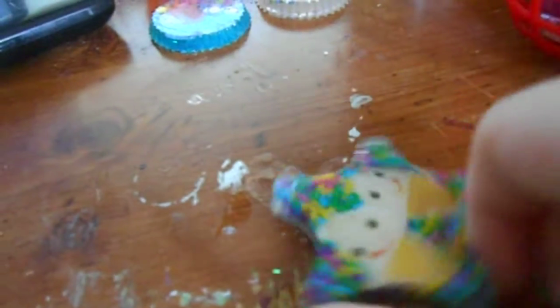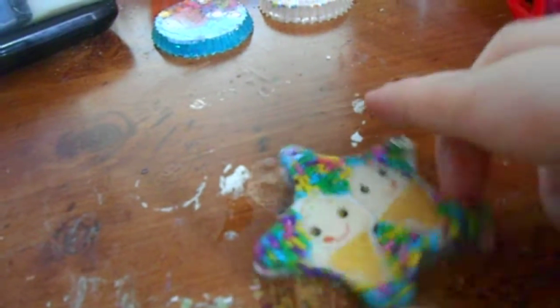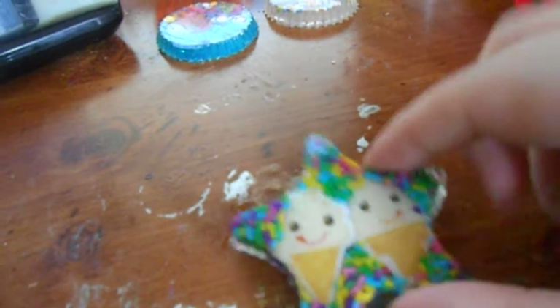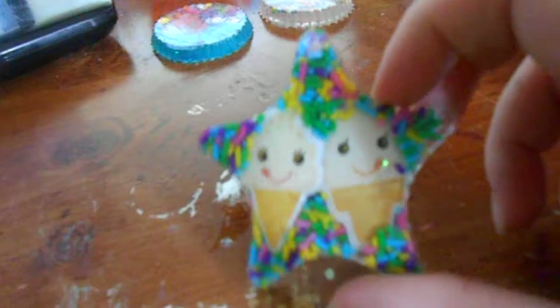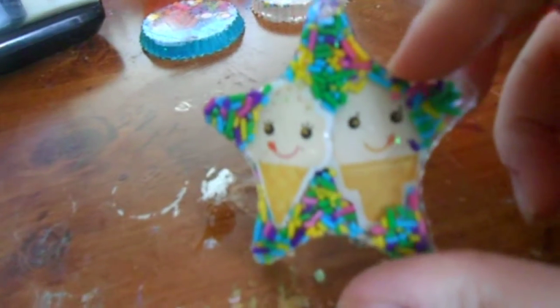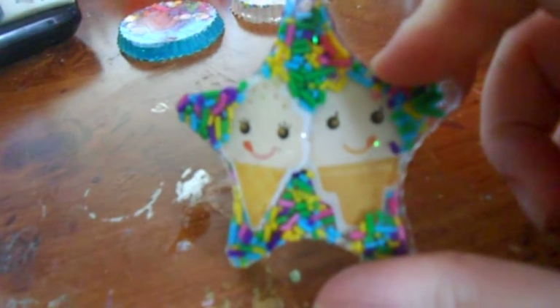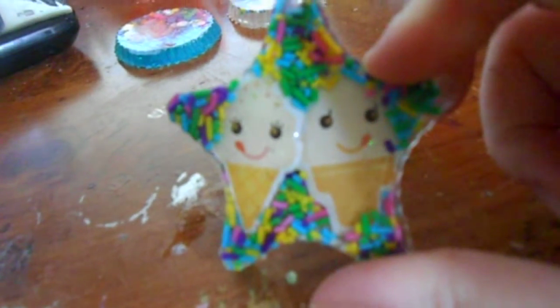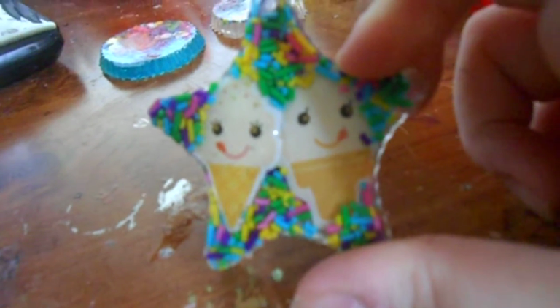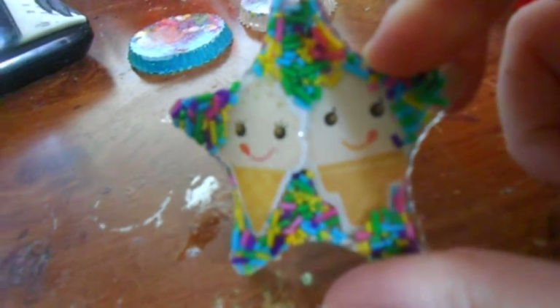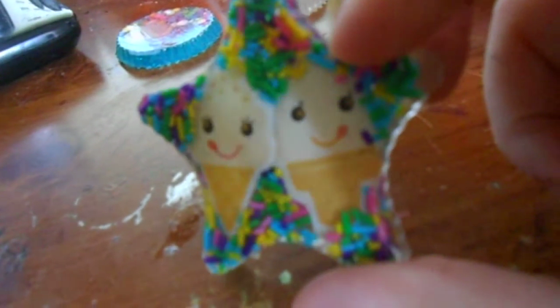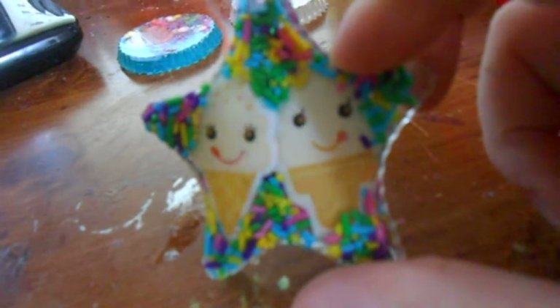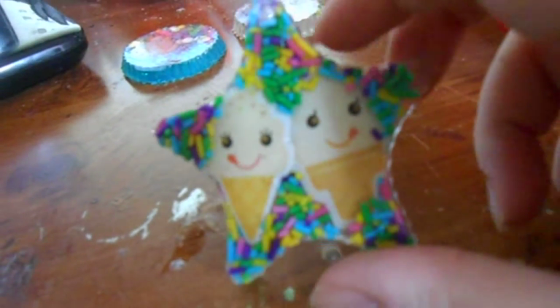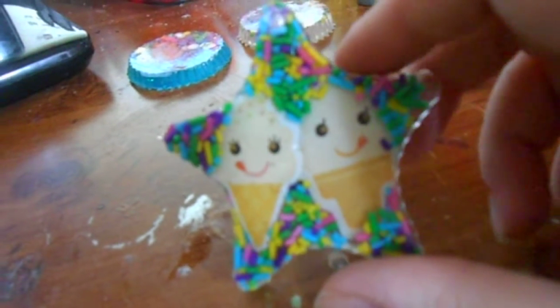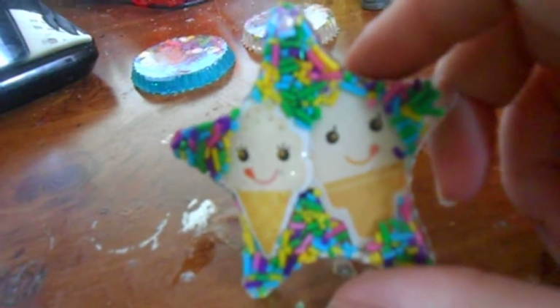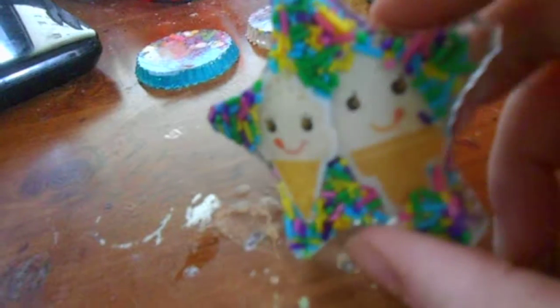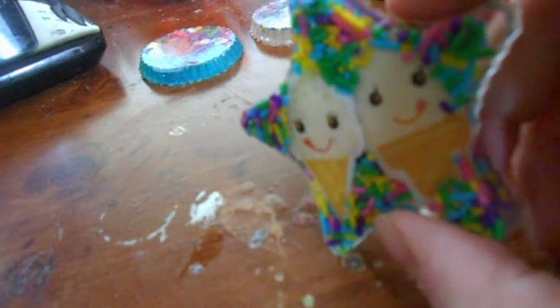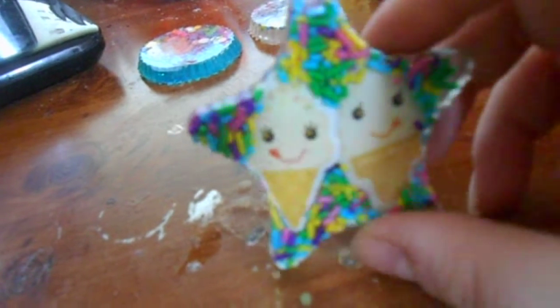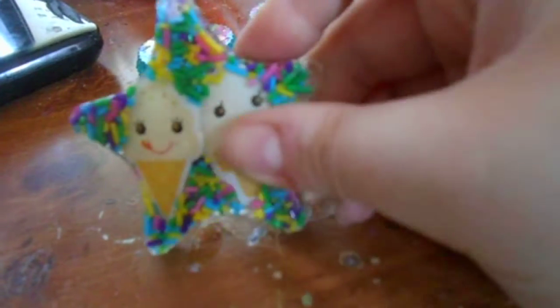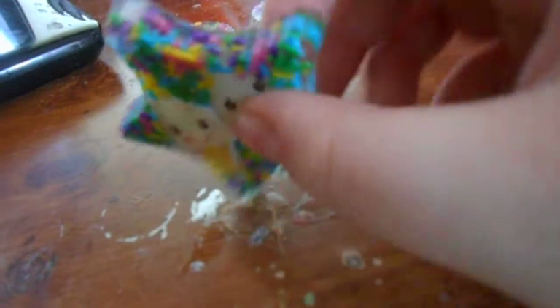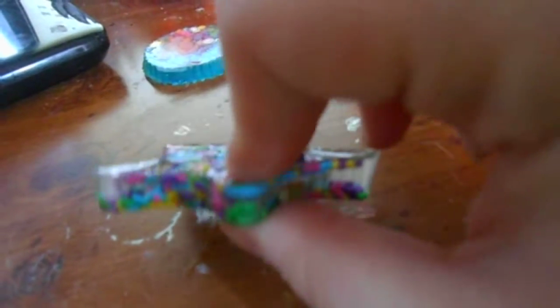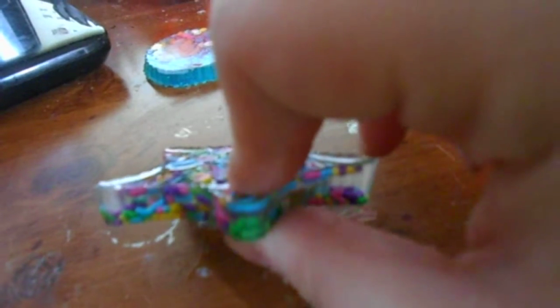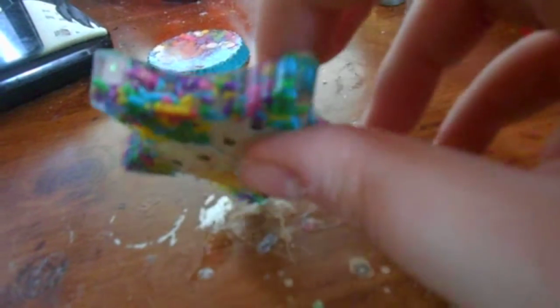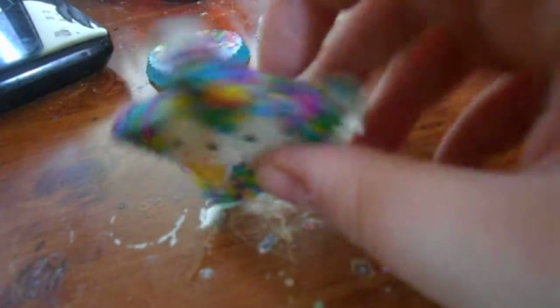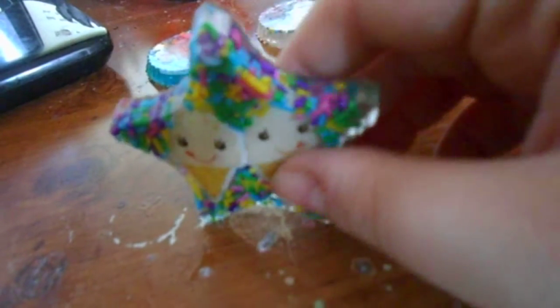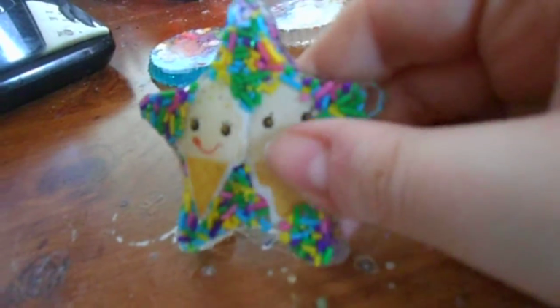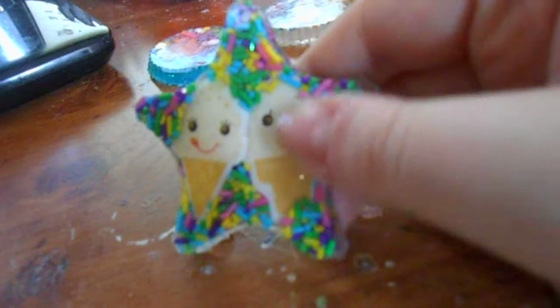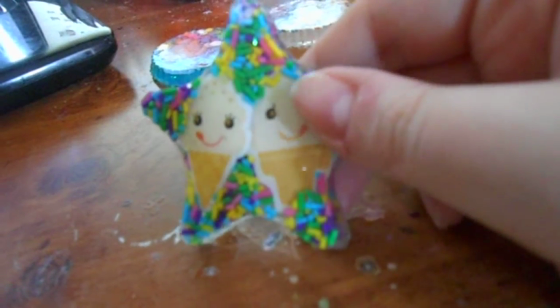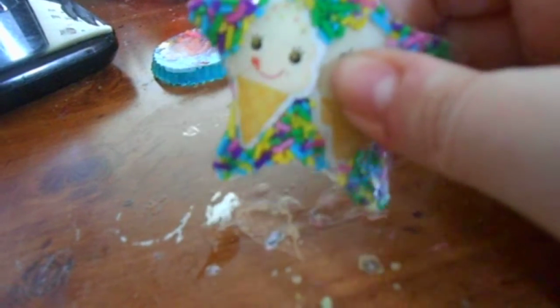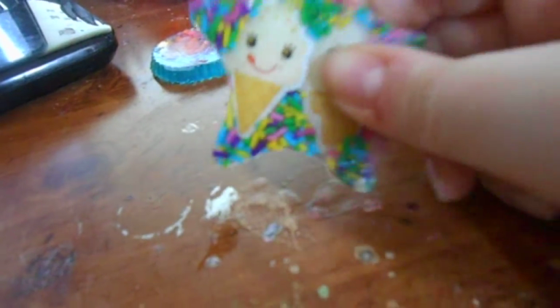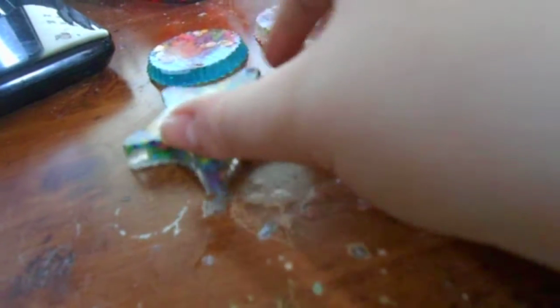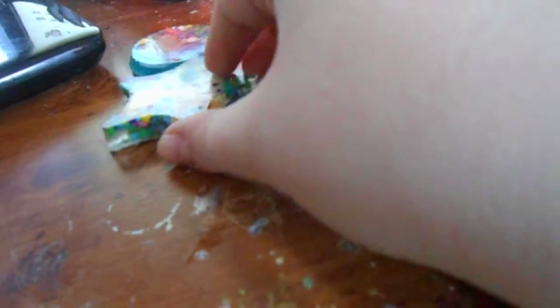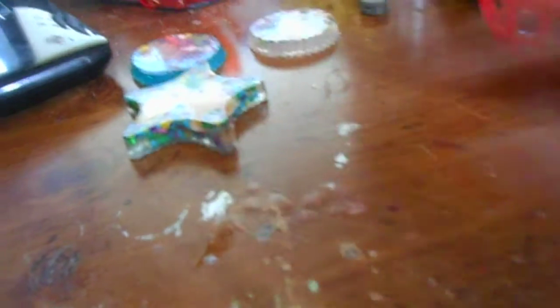I did a candy sprinkle ice cream cone, and I really like the thickness of these molds — they're really good. Here's that piece; I like the way it turned out.